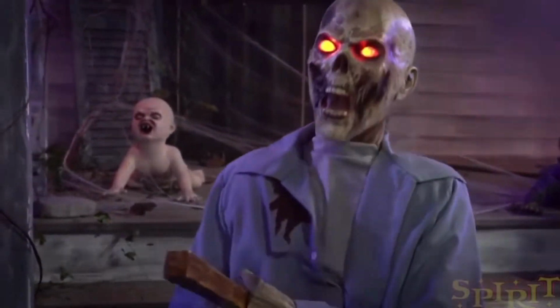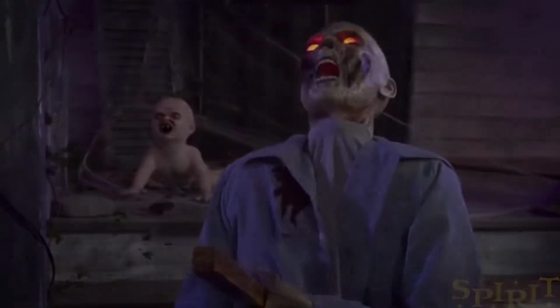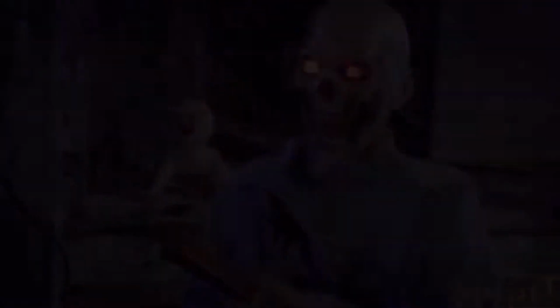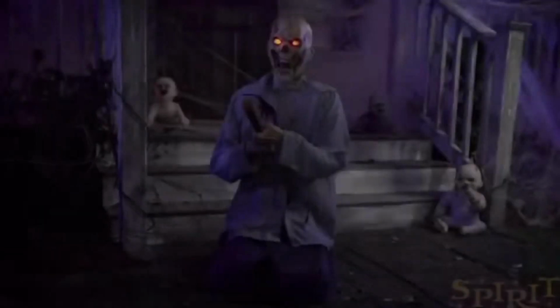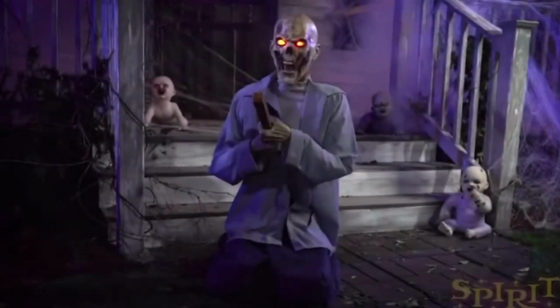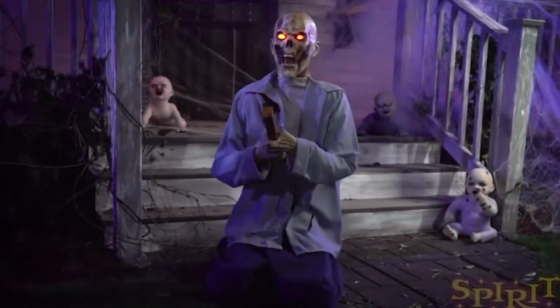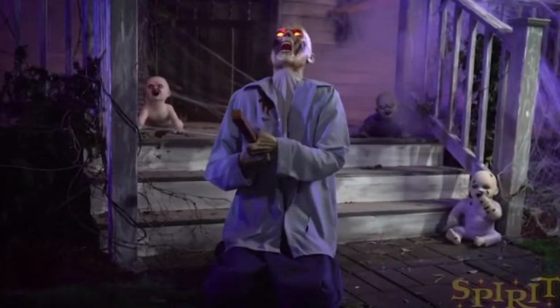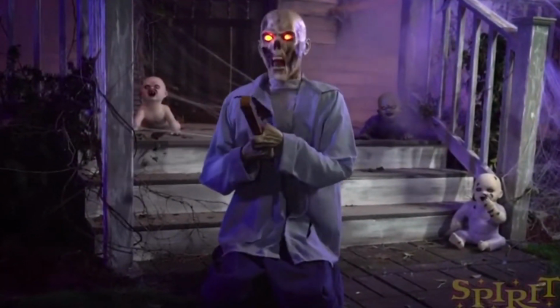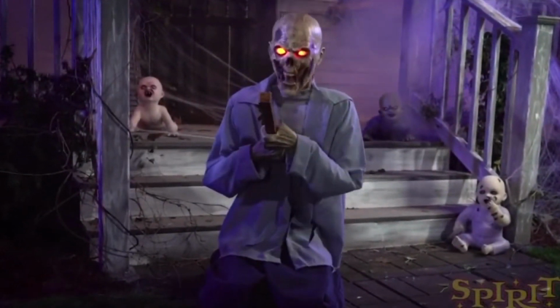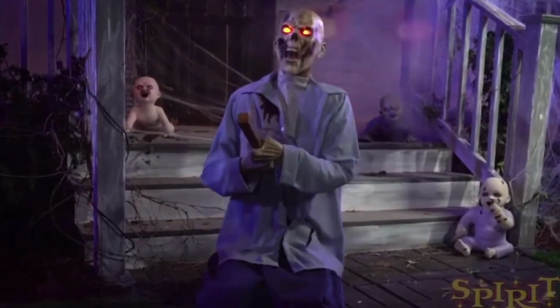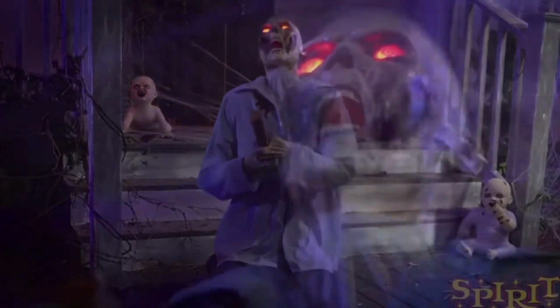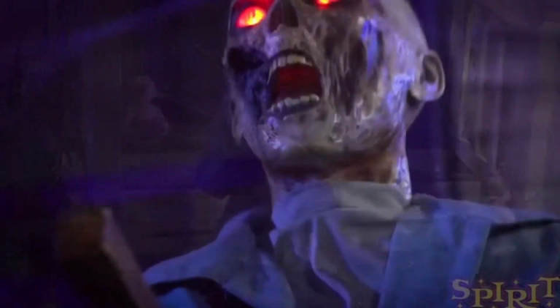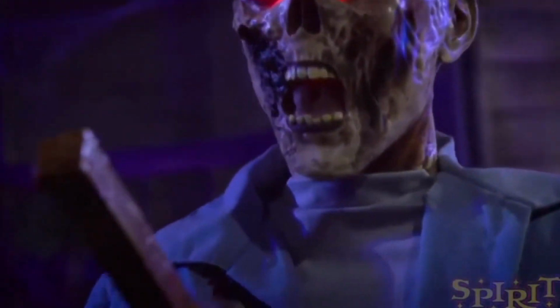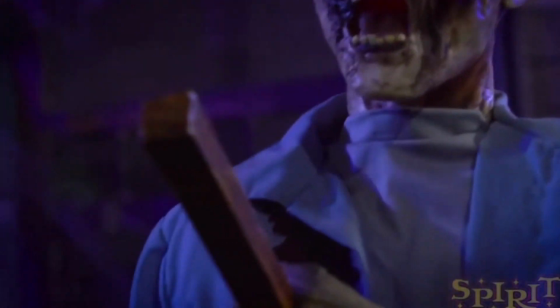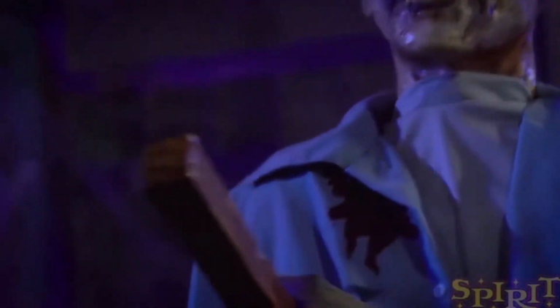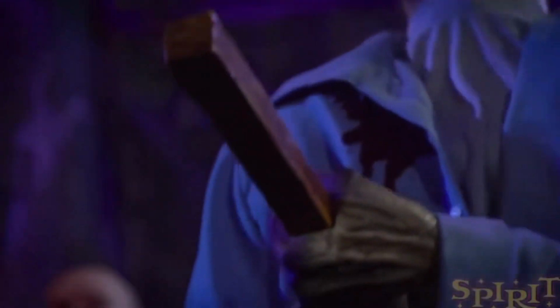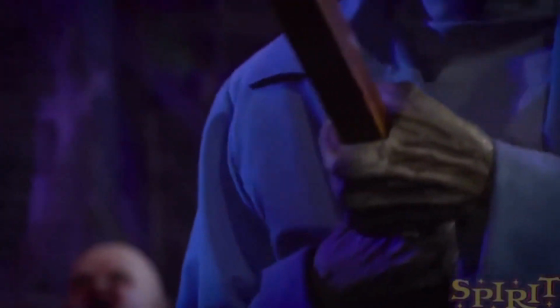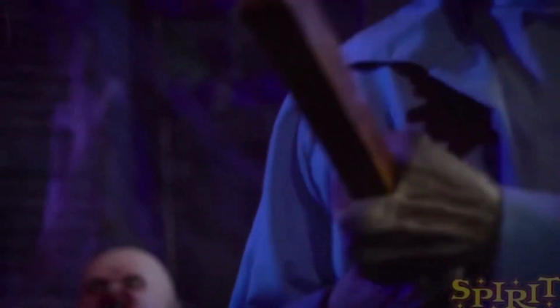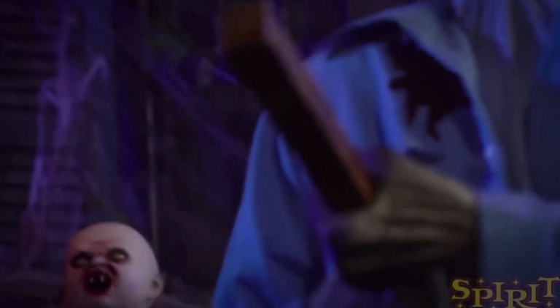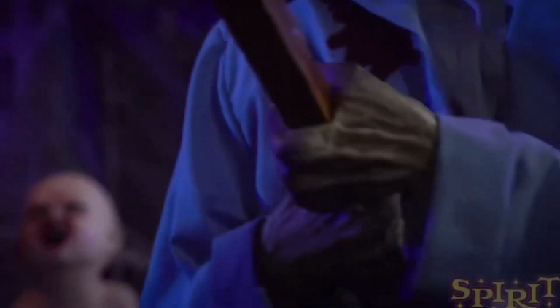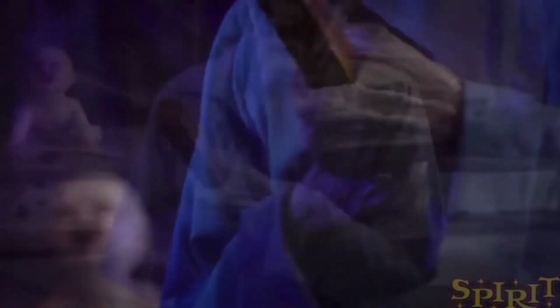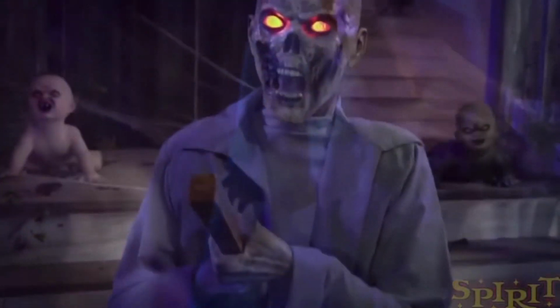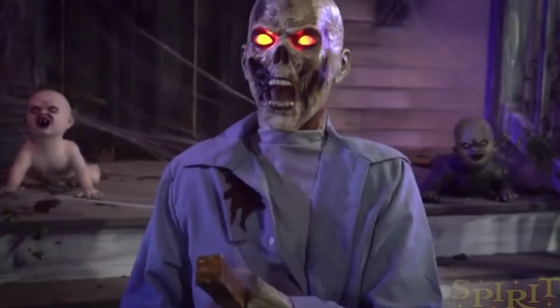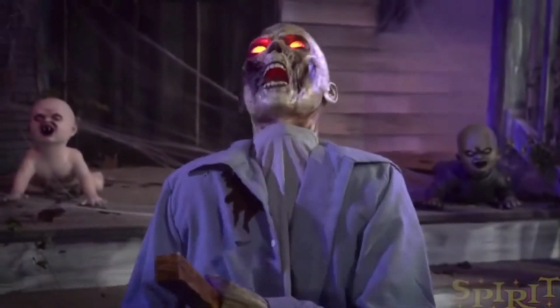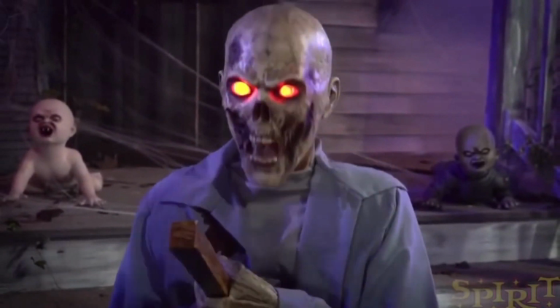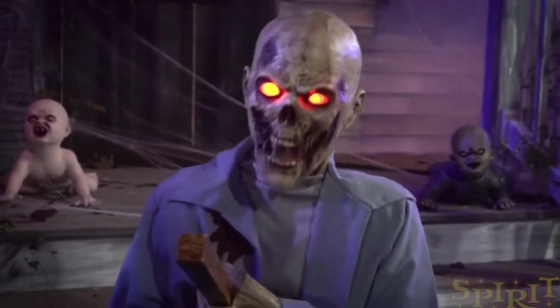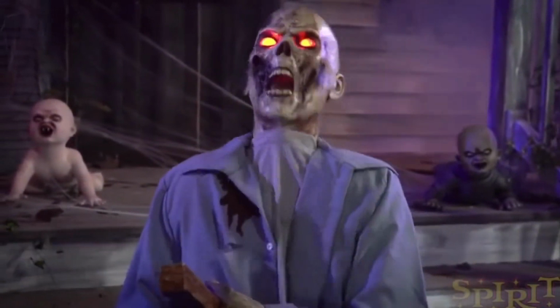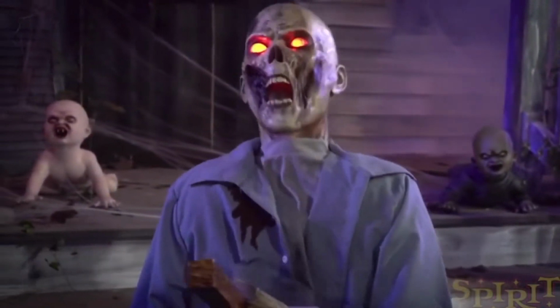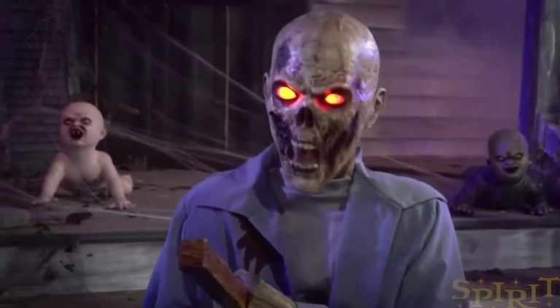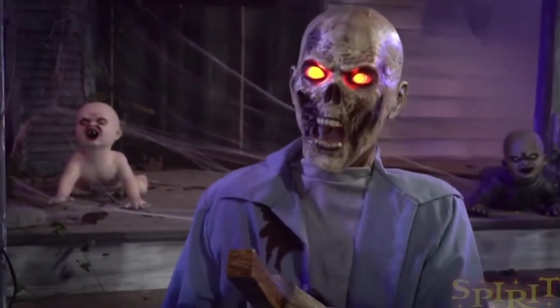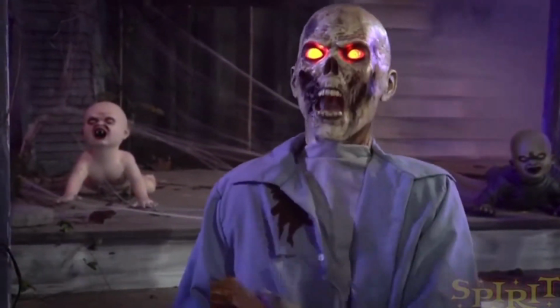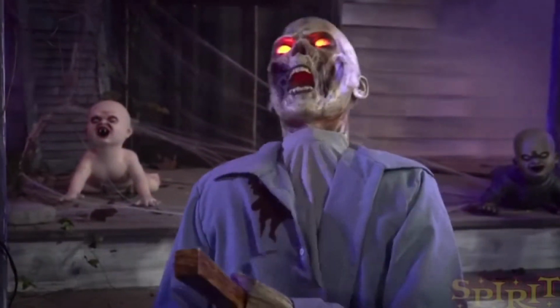Let me know what you think of Punctured Pete in the comments below. I really like this guy and can't wait to use him in my haunt this year. Hope you all enjoyed — keep howling at the moon, my werewolves!